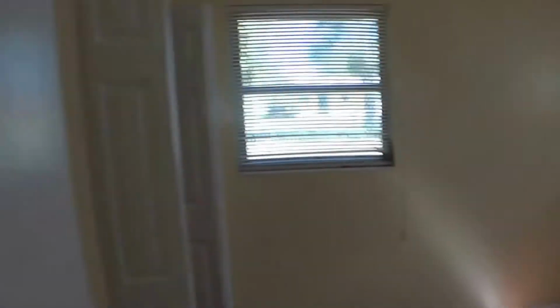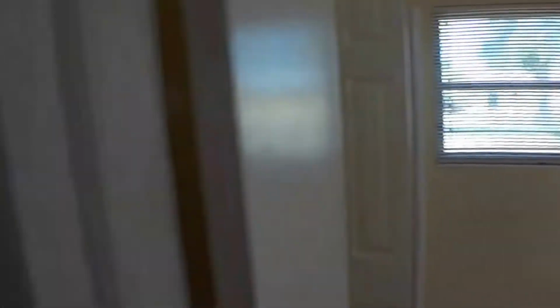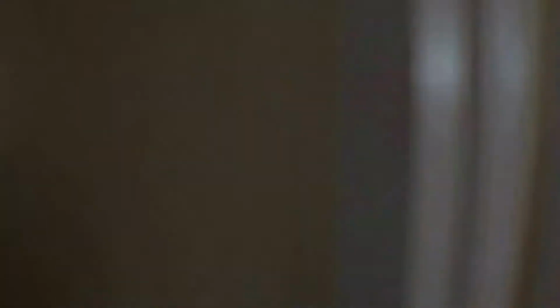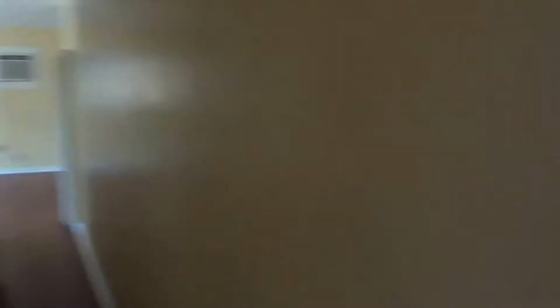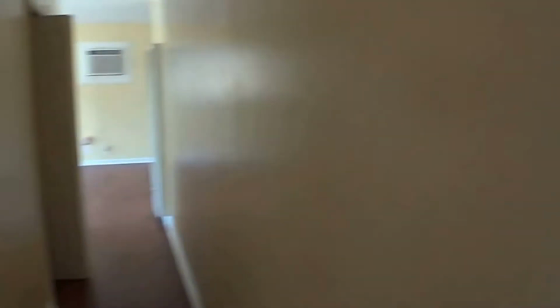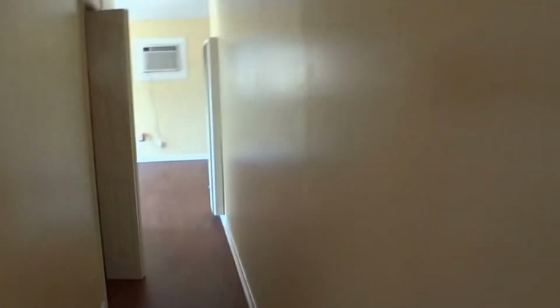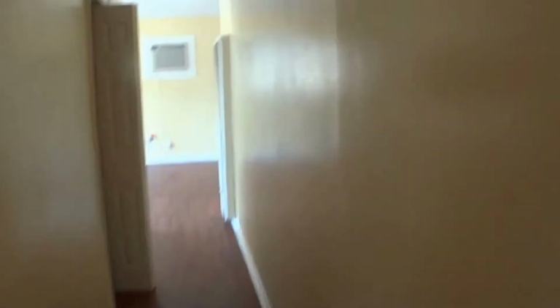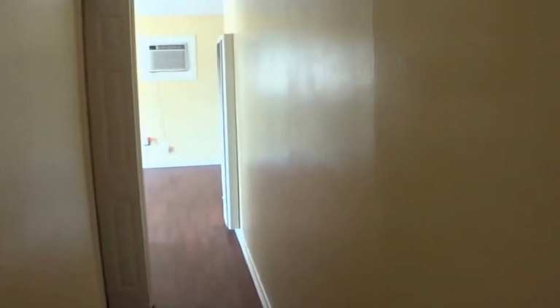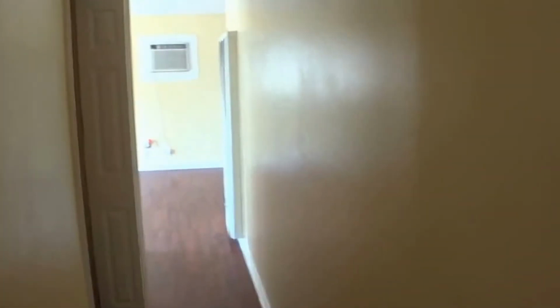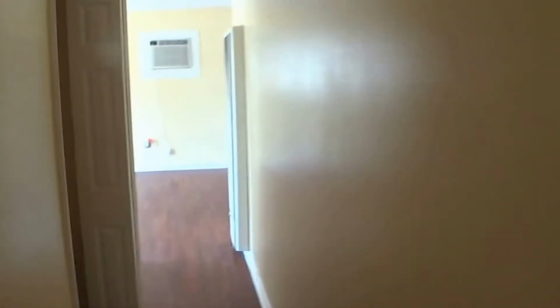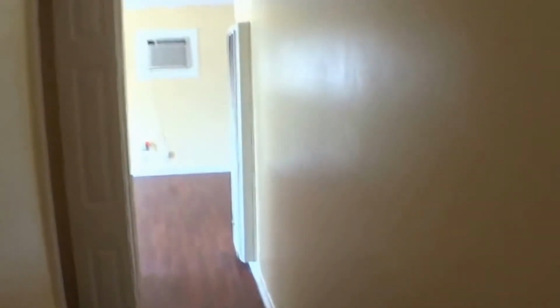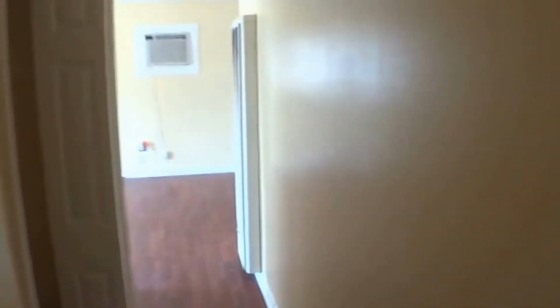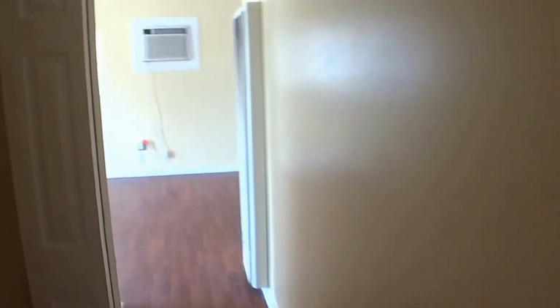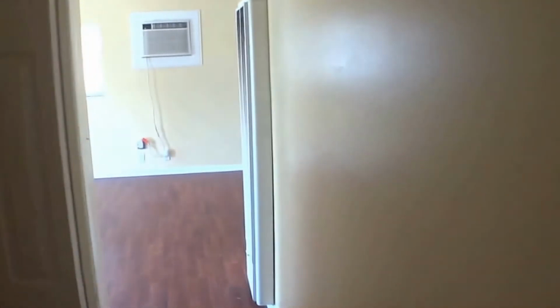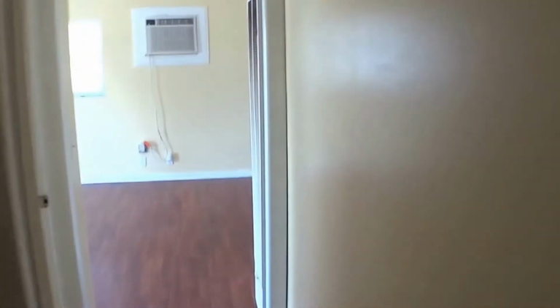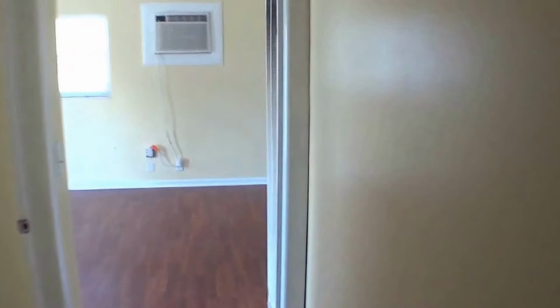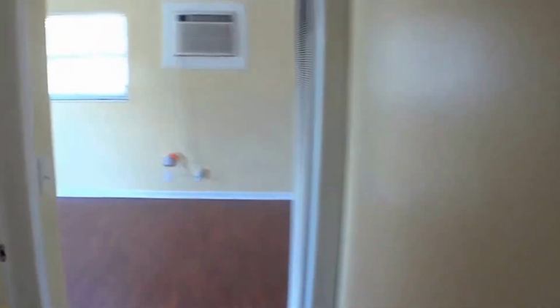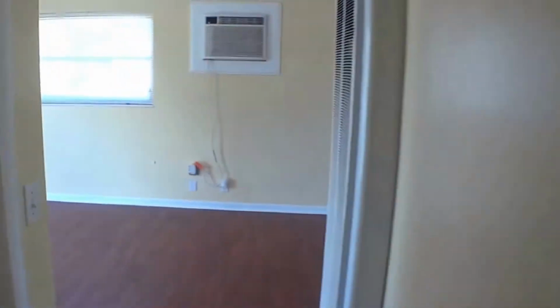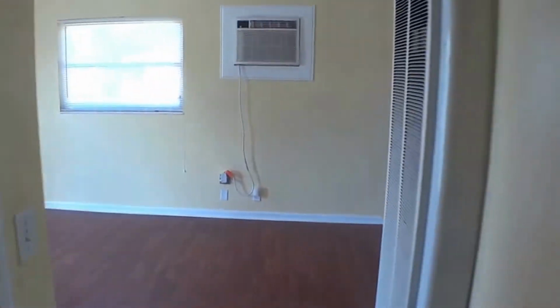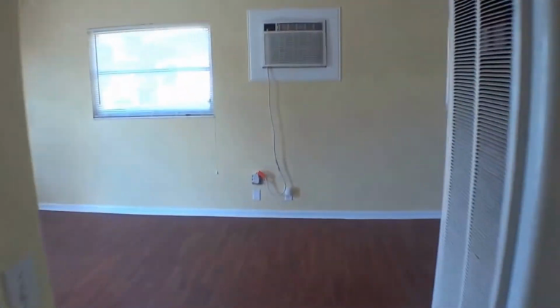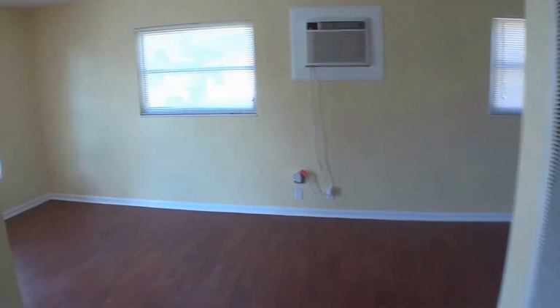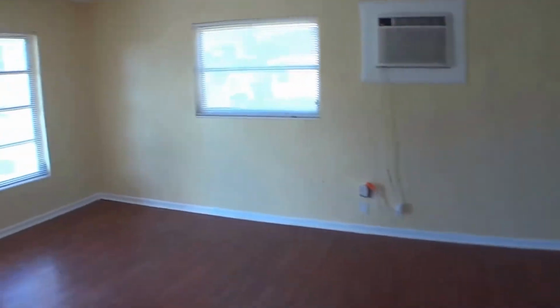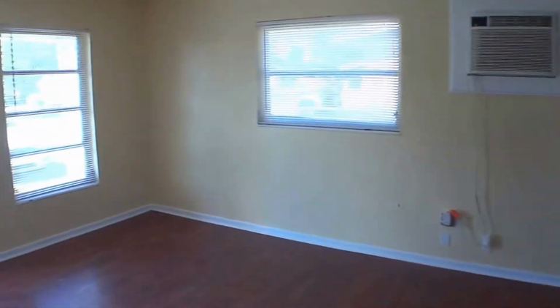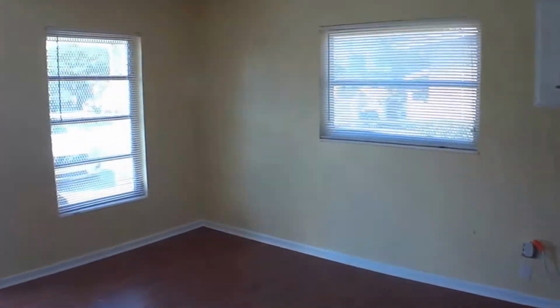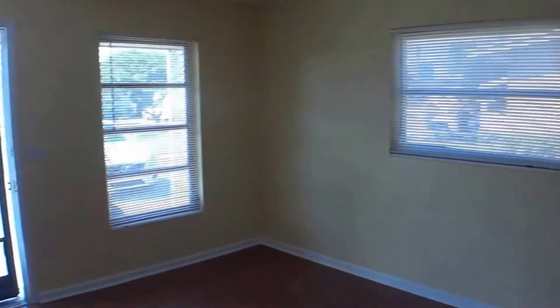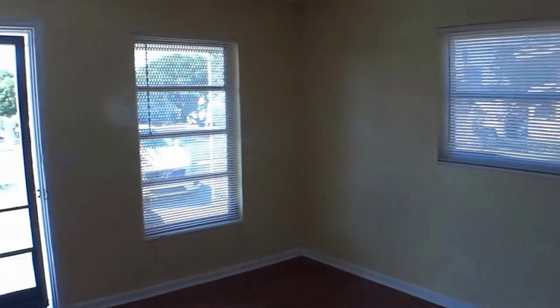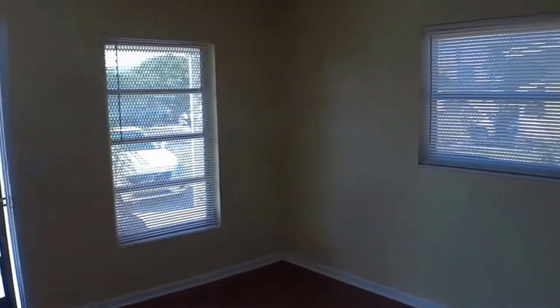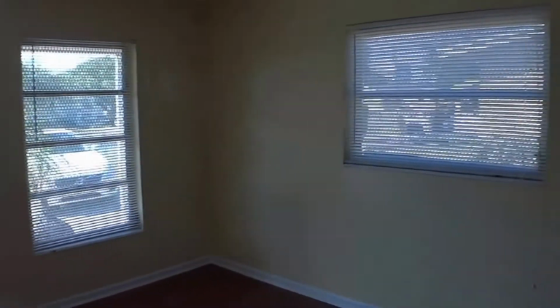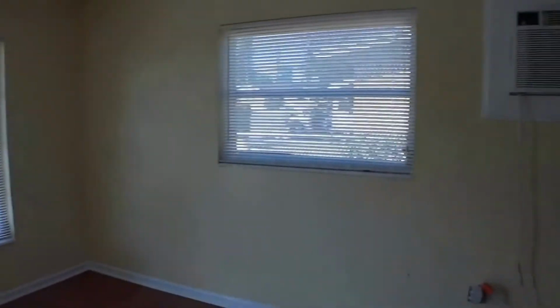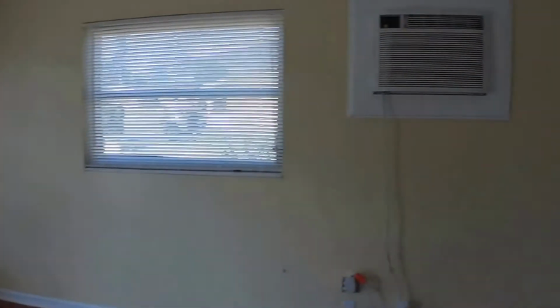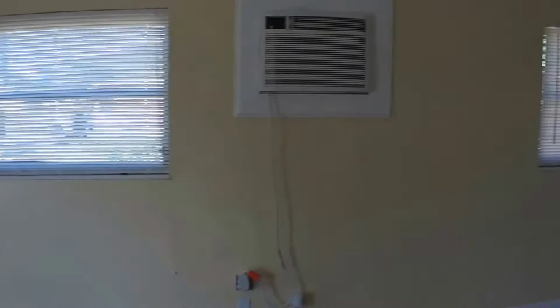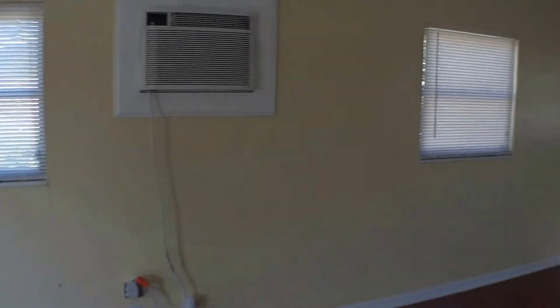If you're interested in this home, please go to 624home.com to apply. Thank you.